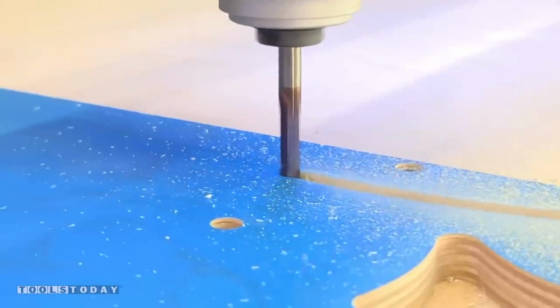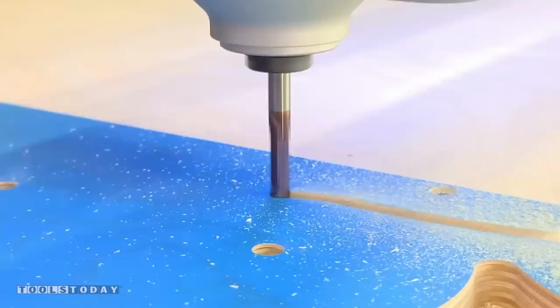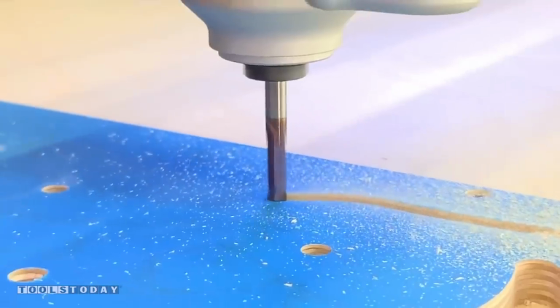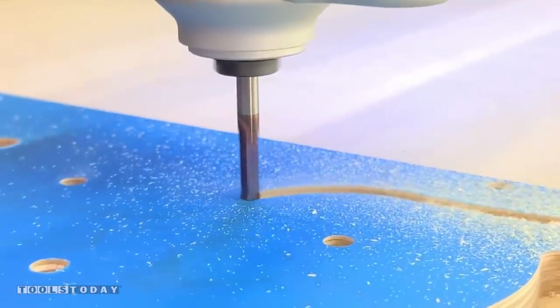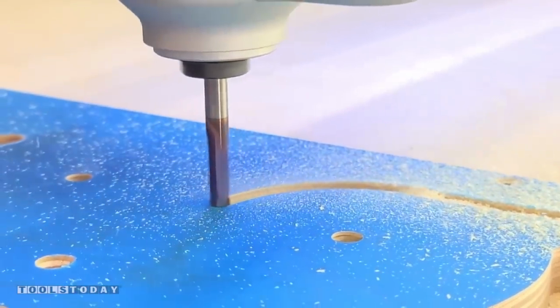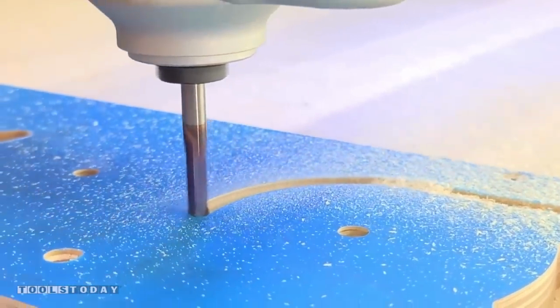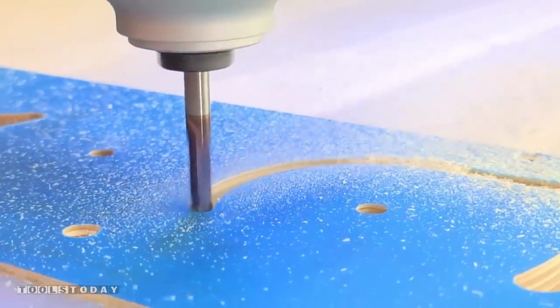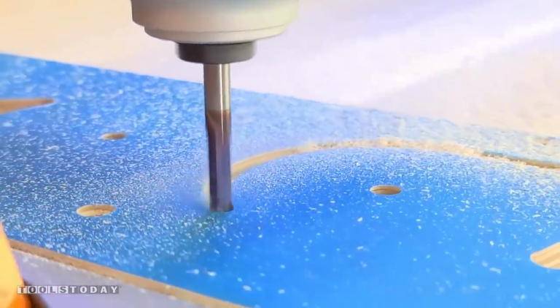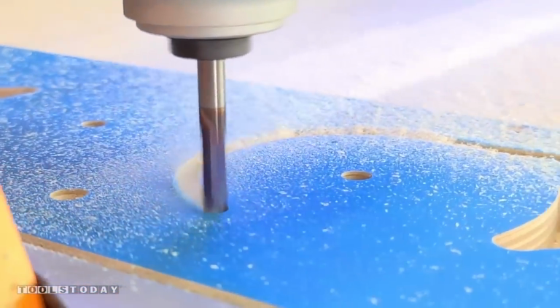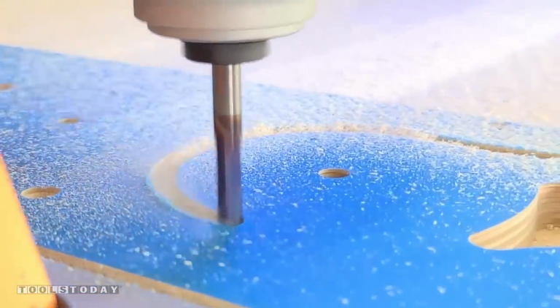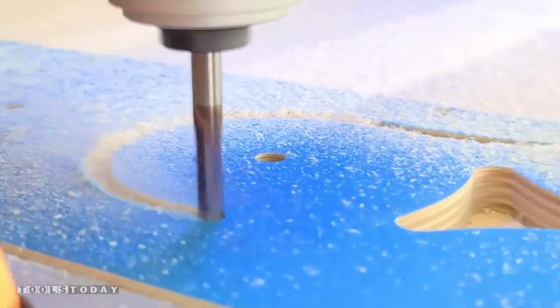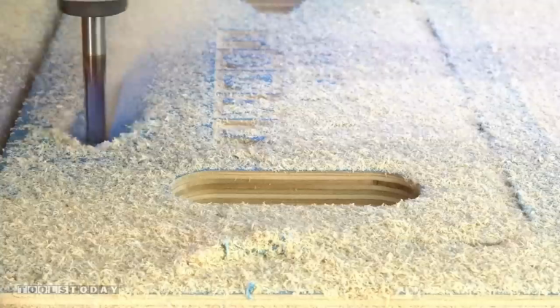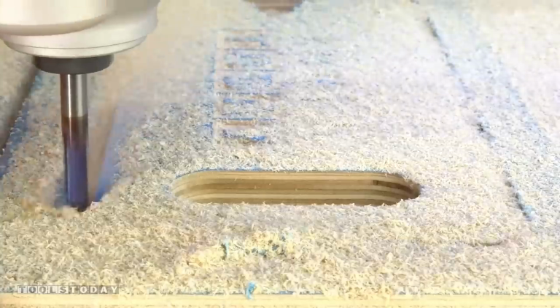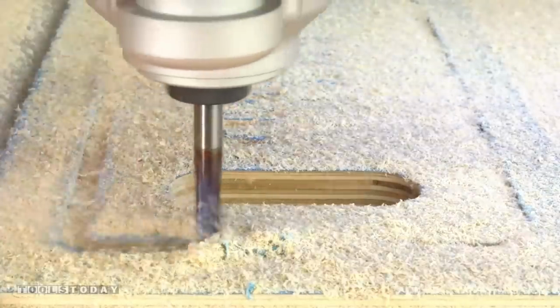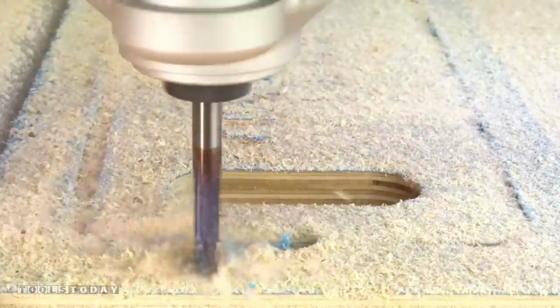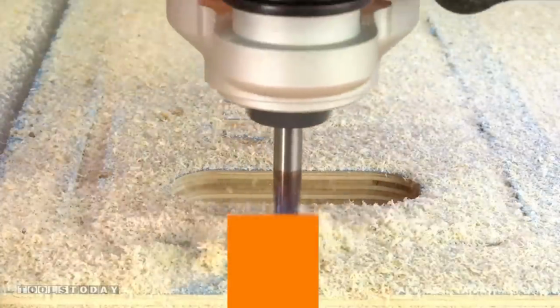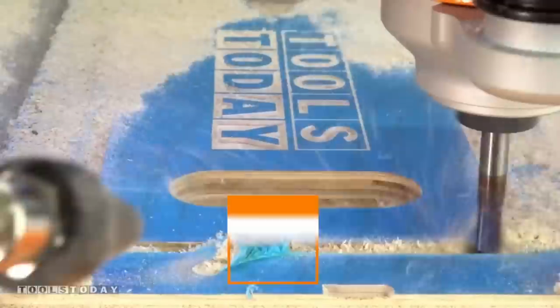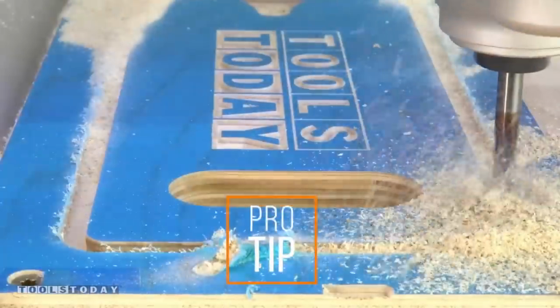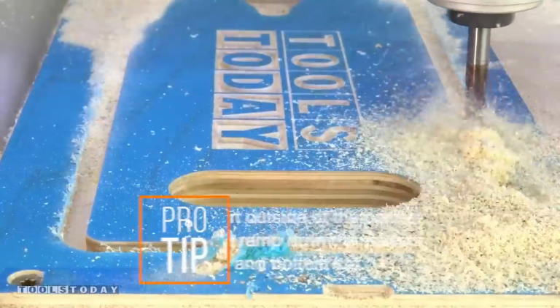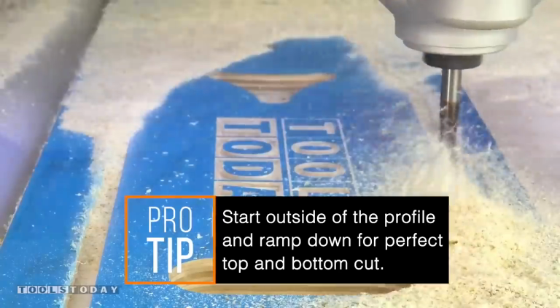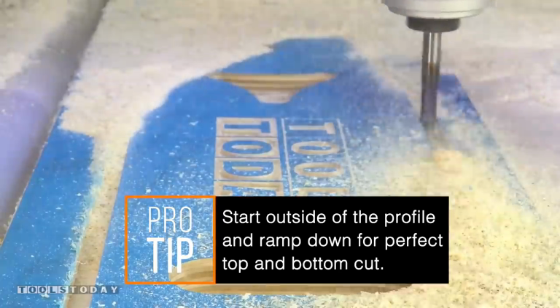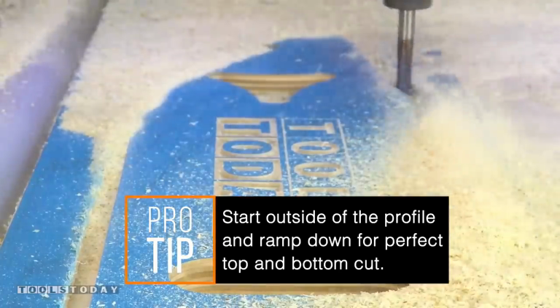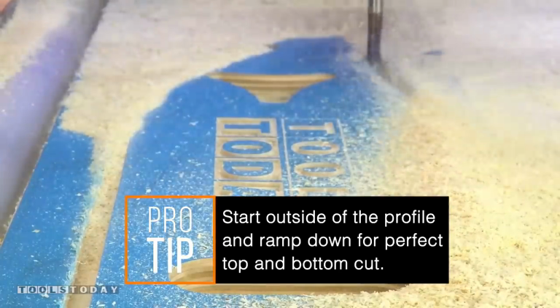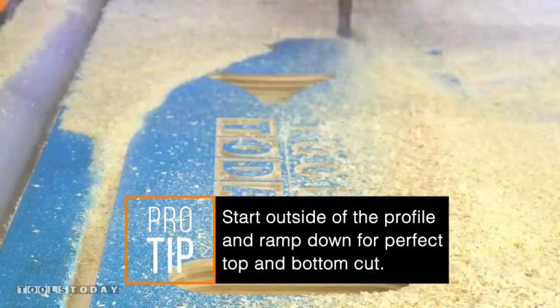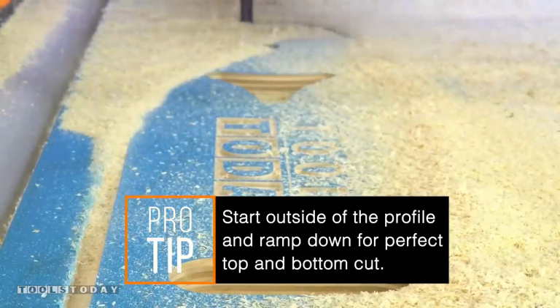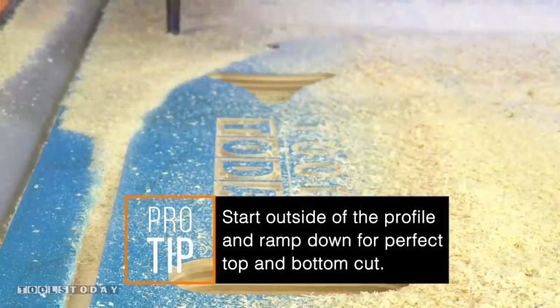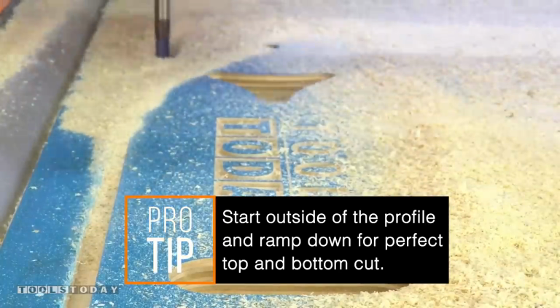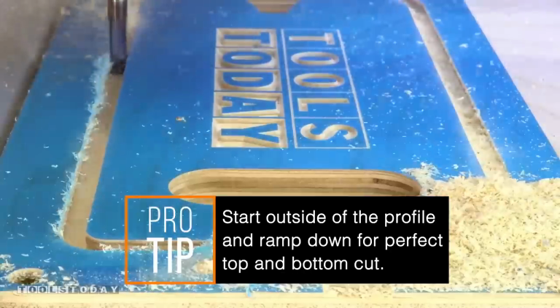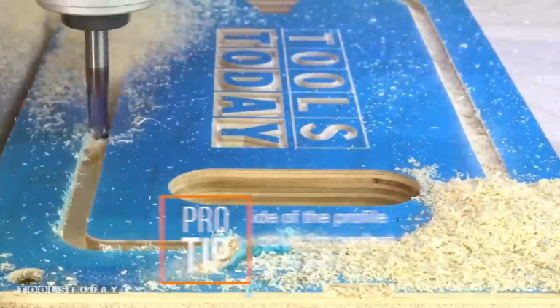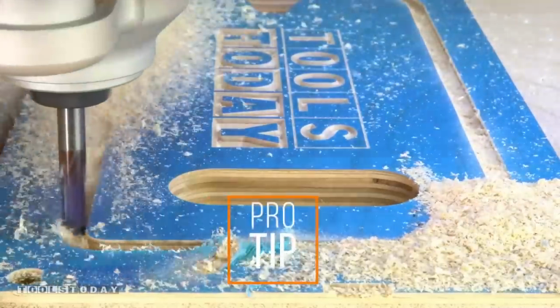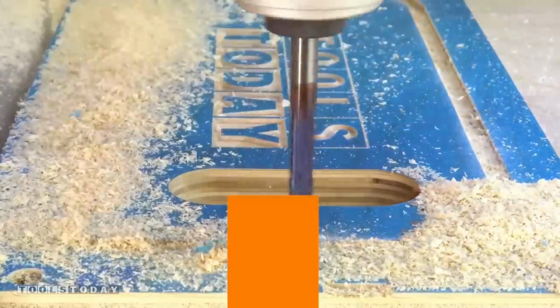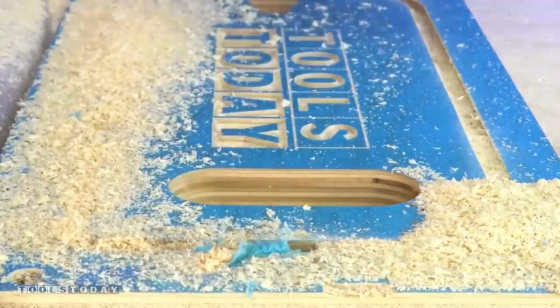I'm using lead-ins here — we start outside of the actual profile of the piece and ramp down to get a perfectly clean top and bottom. That way we're not getting any chip-out as we're plunging down below the up-cut portion of the bit.